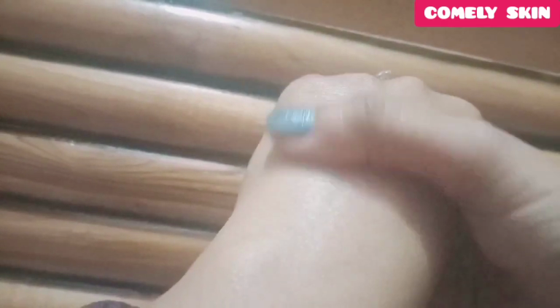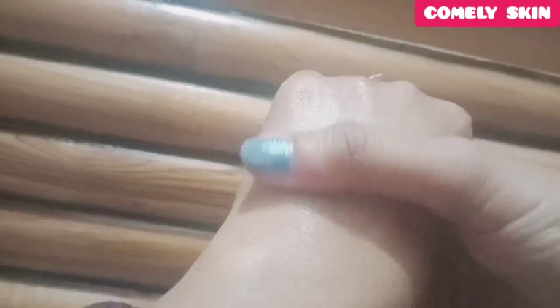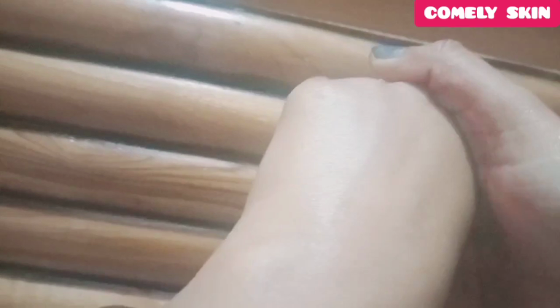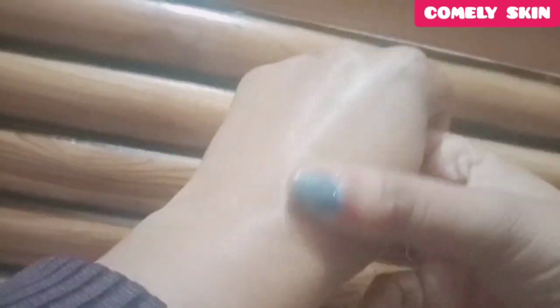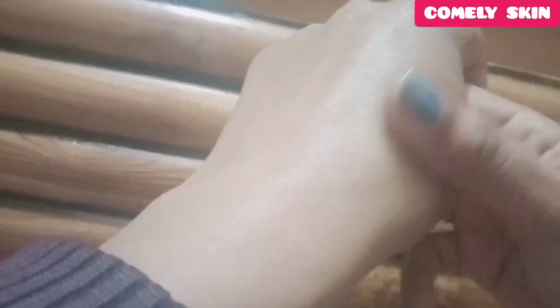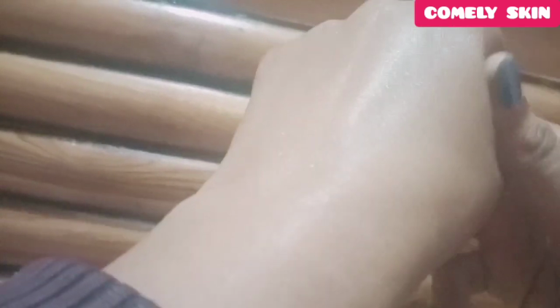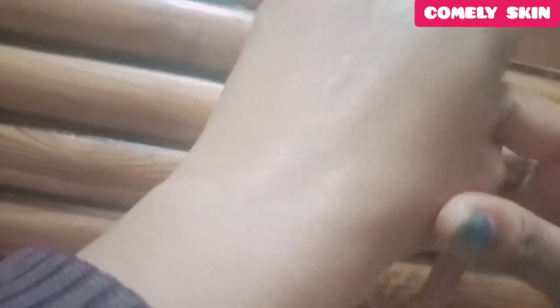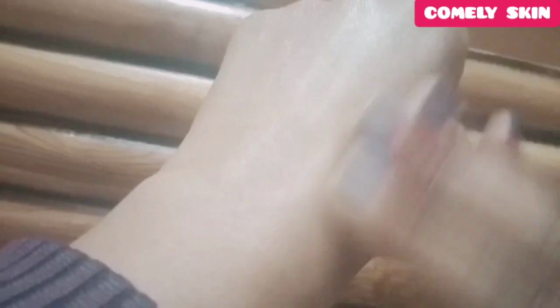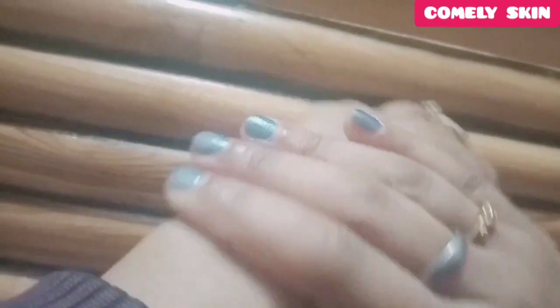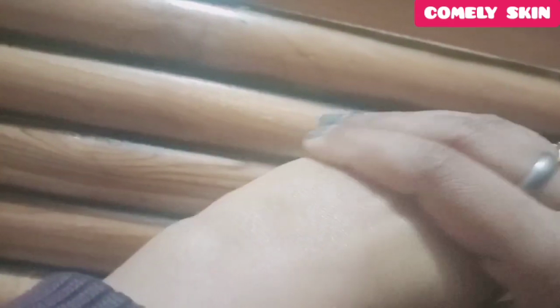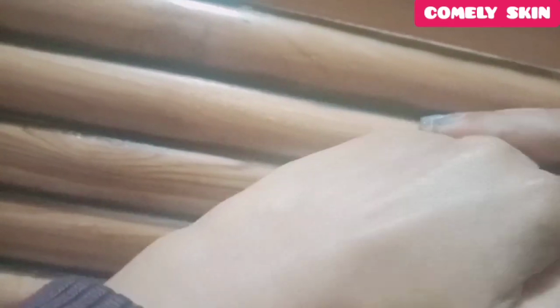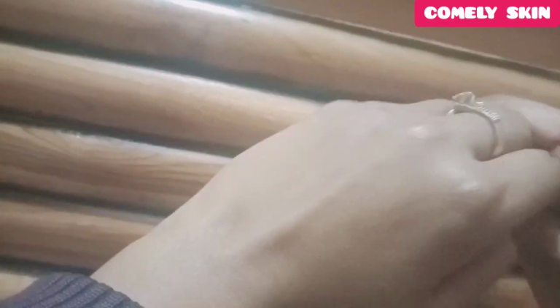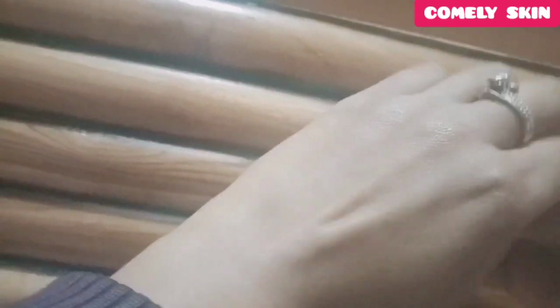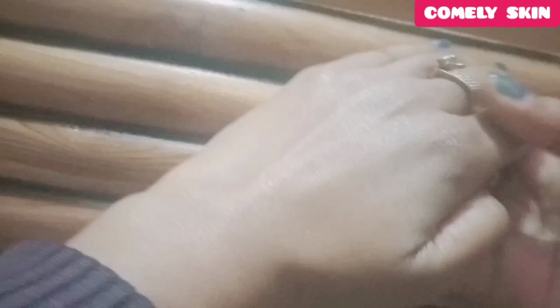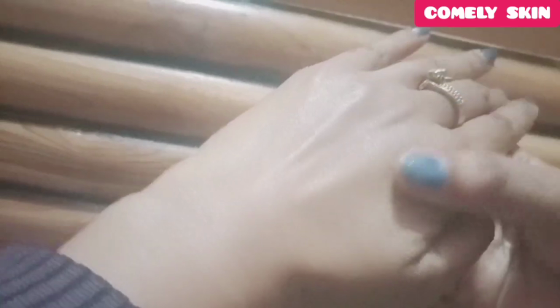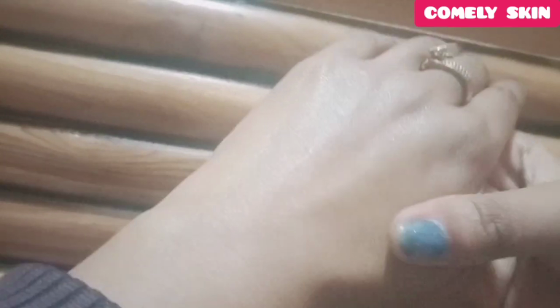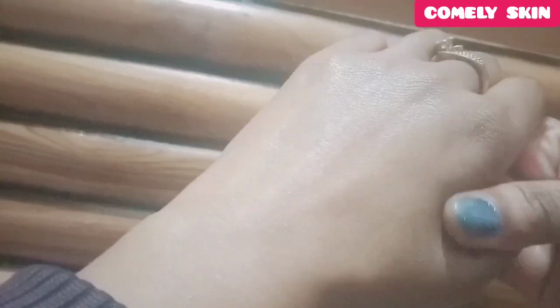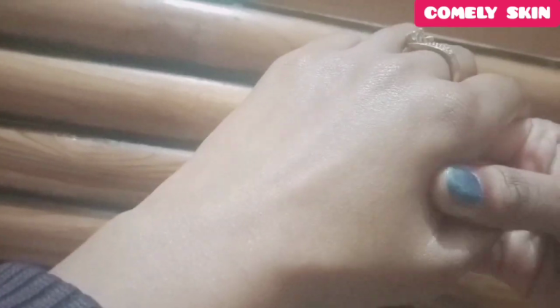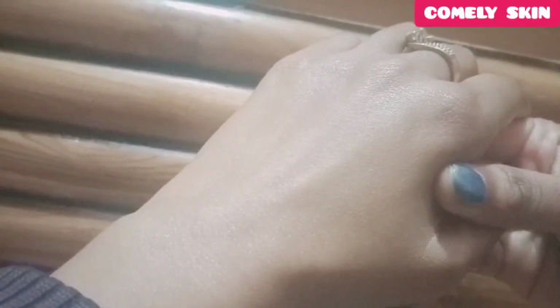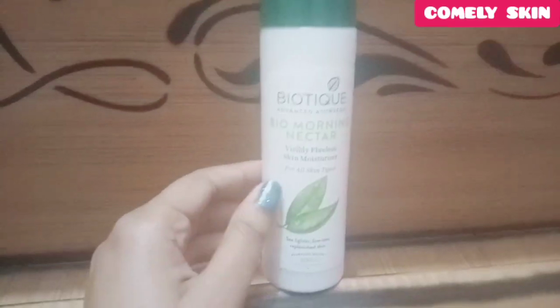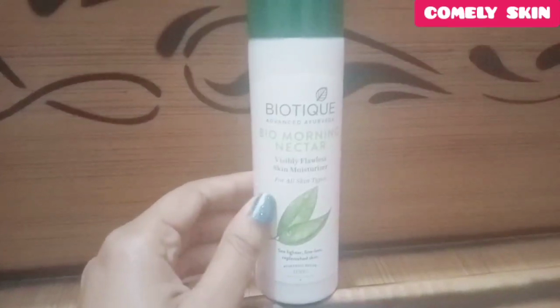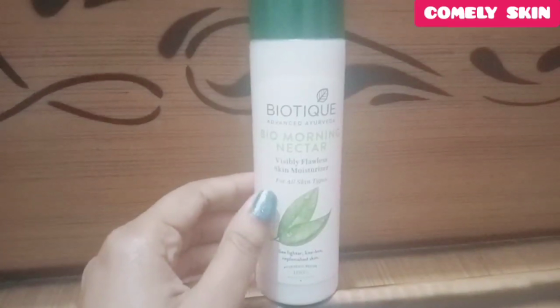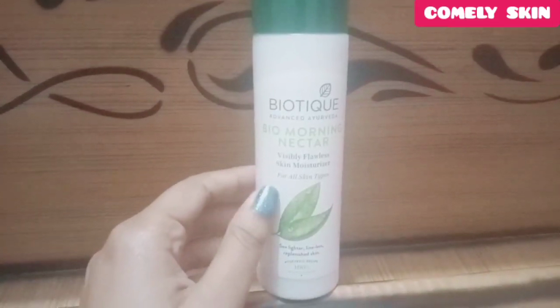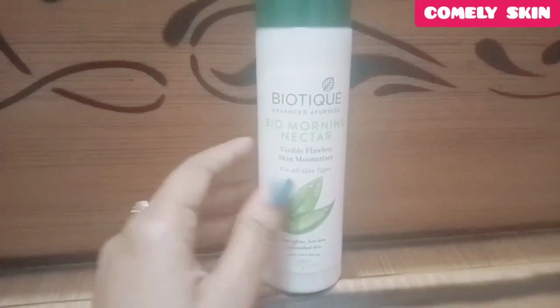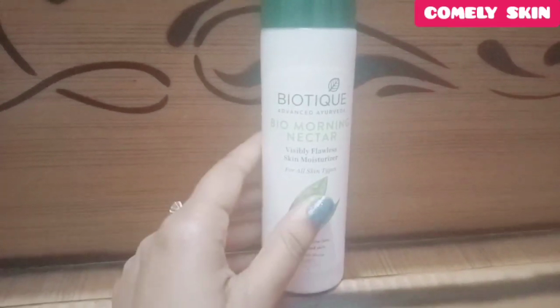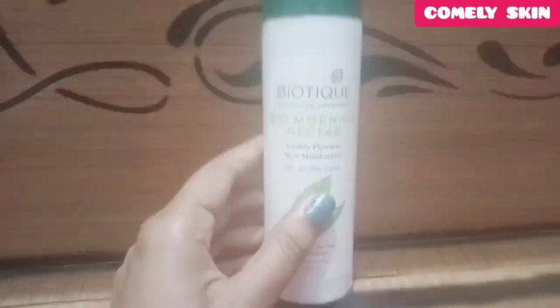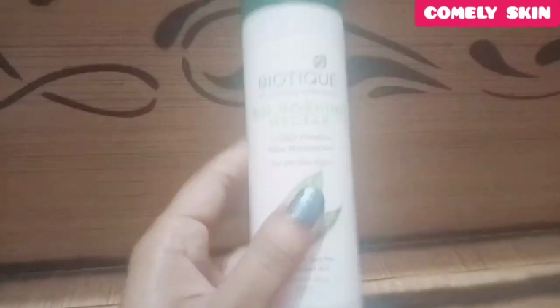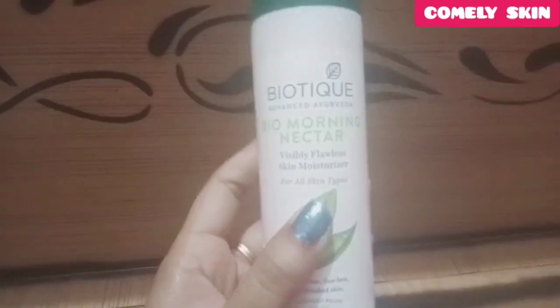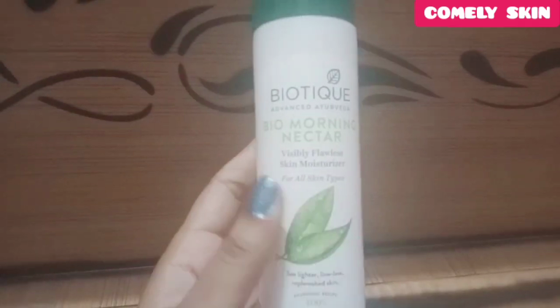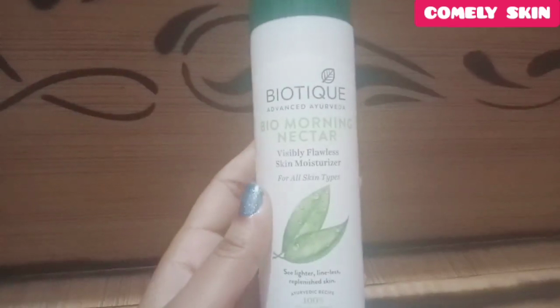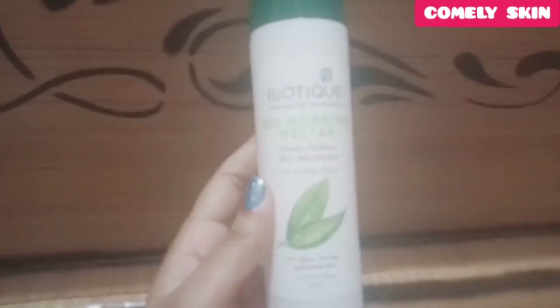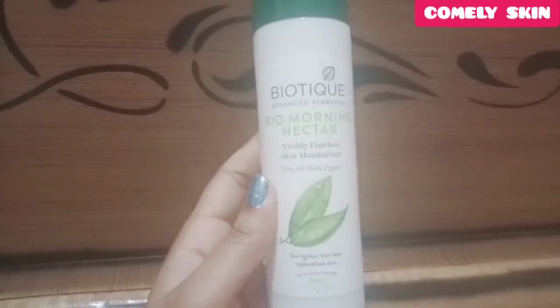If you have dry or normal skin, you can use it in any season. Just take the quantity you need. It also has a nice mild fragrance.